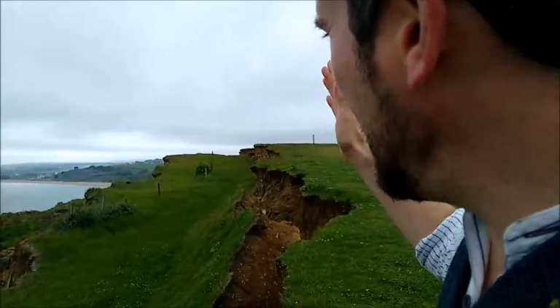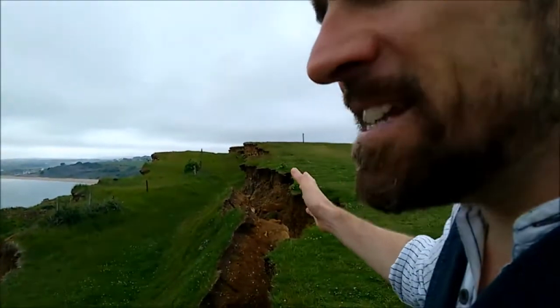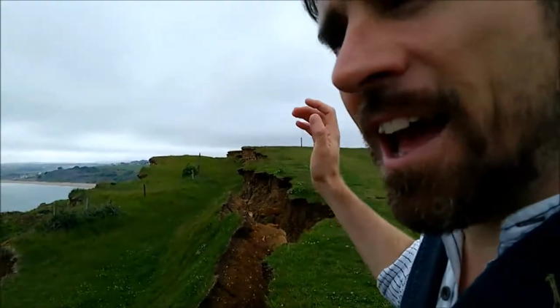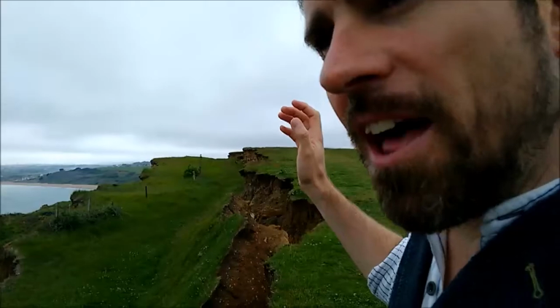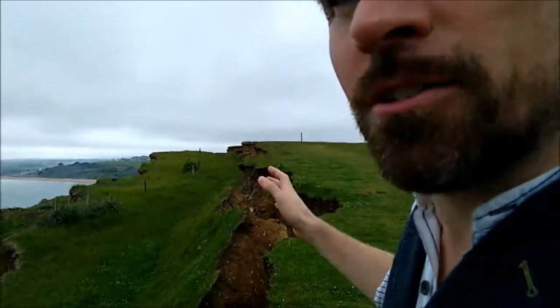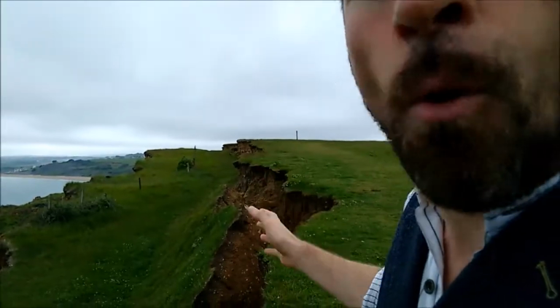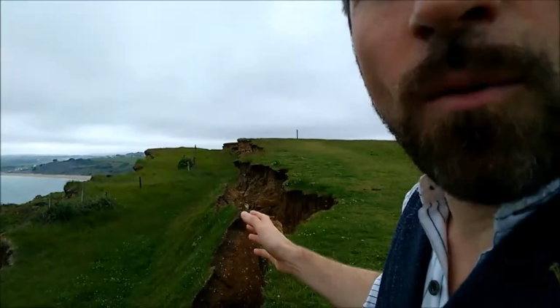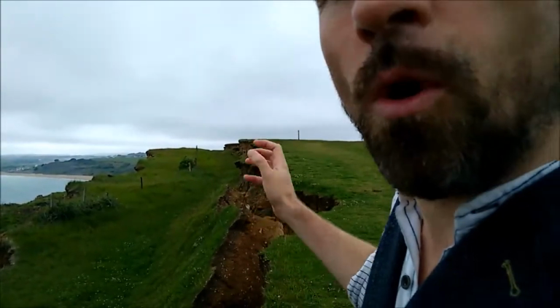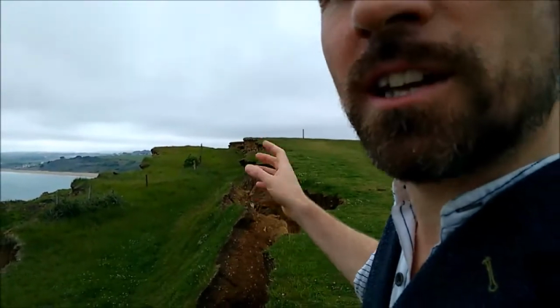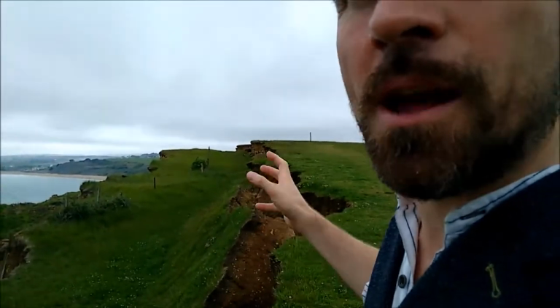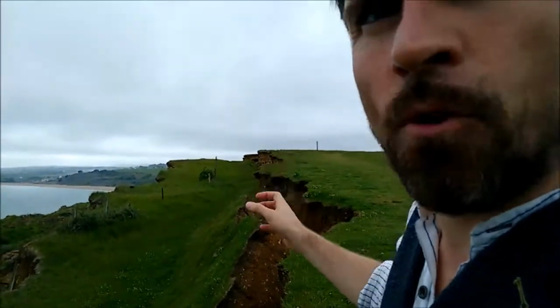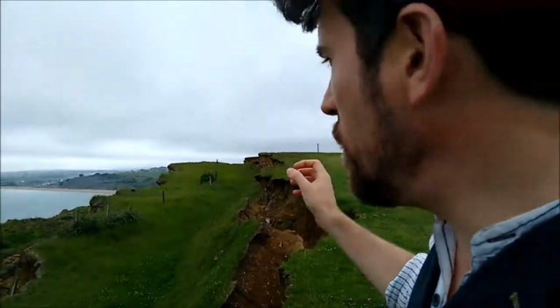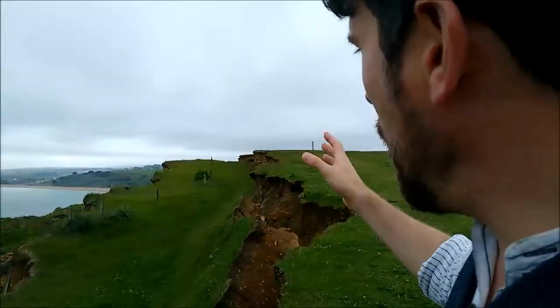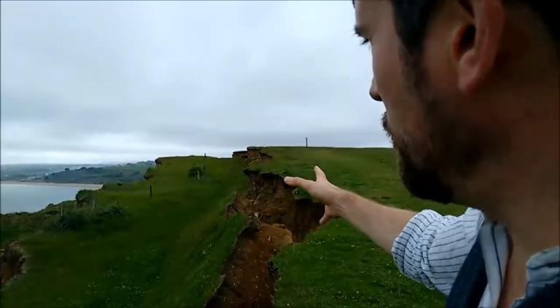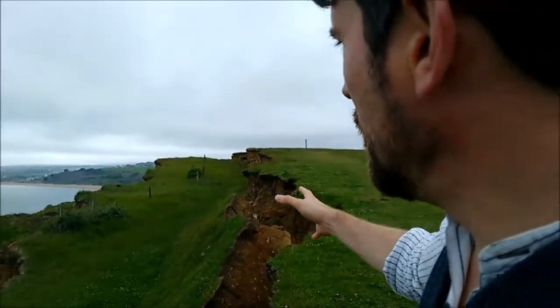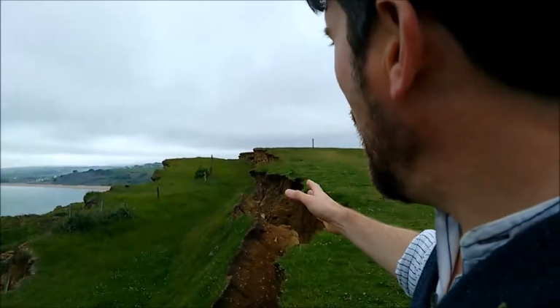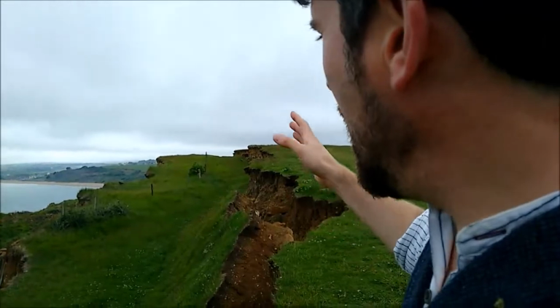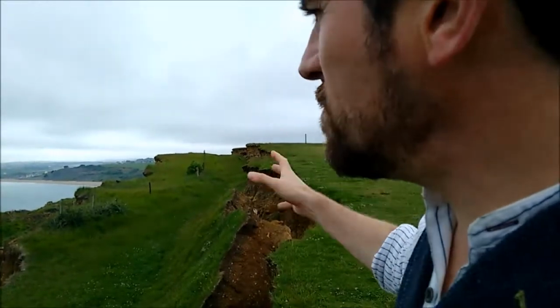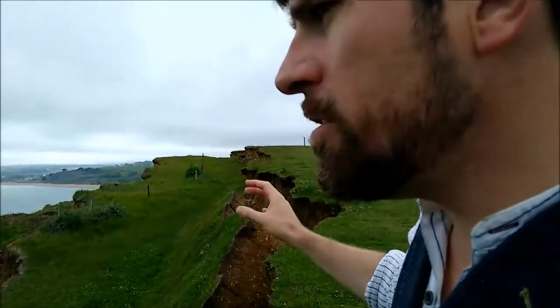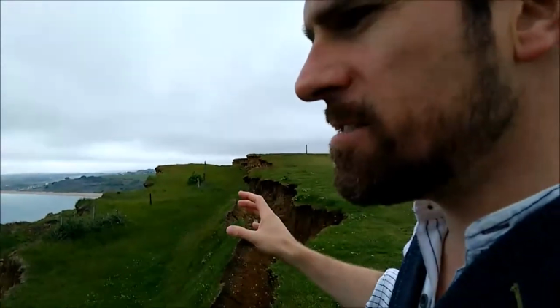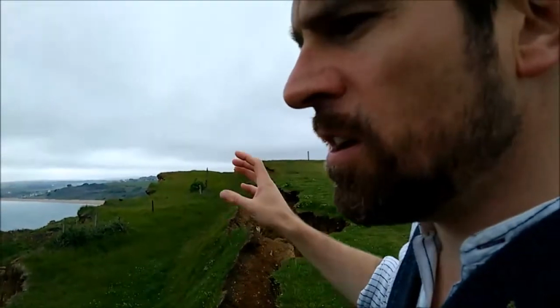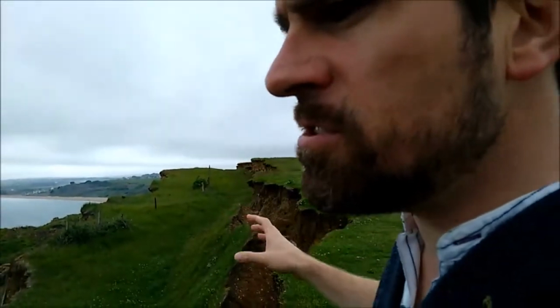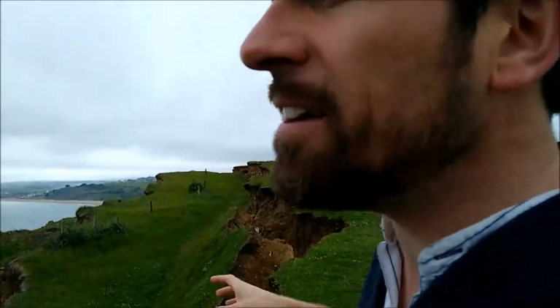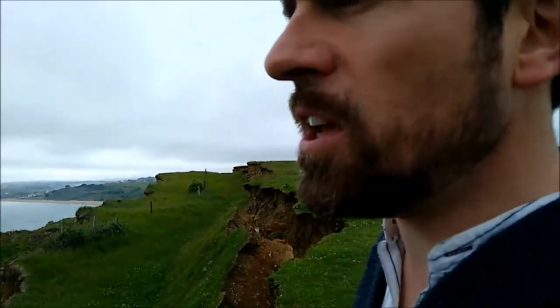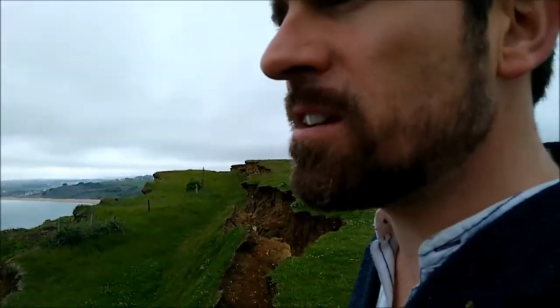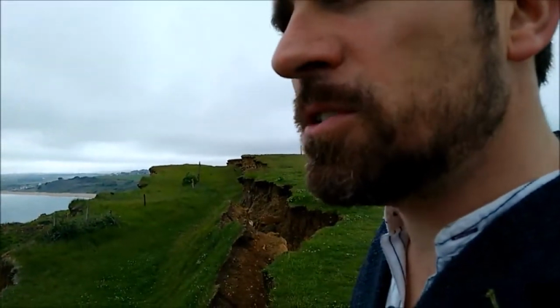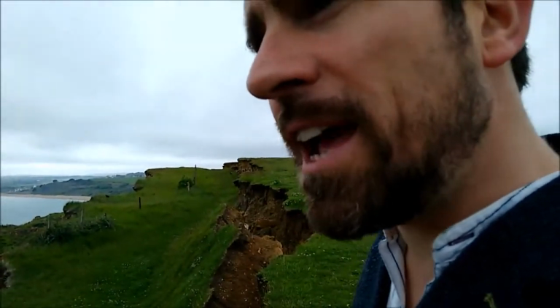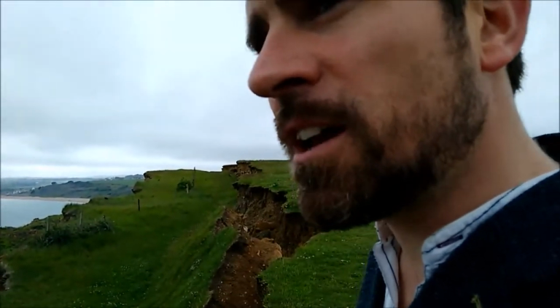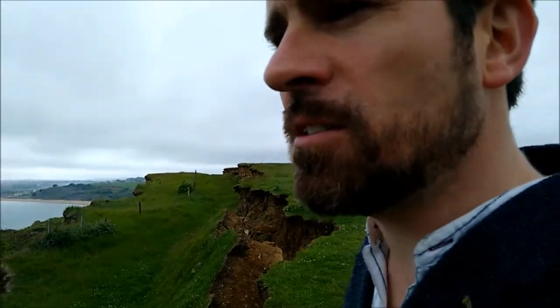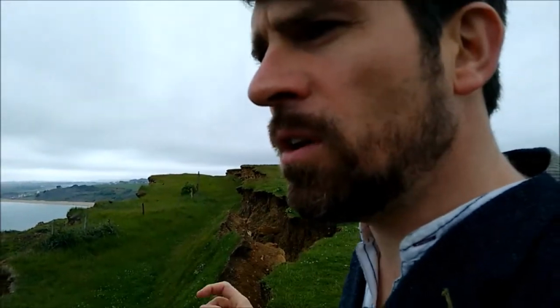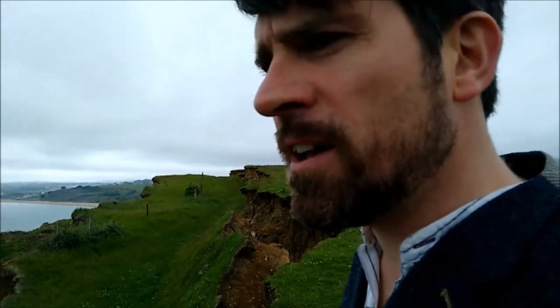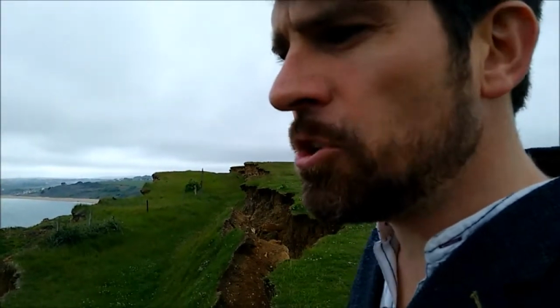This is the coast forming. We are watching the coastline being formed right now in front of us. And this is the process over hundreds and thousands of years which has created the coastline that we all love and enjoy.